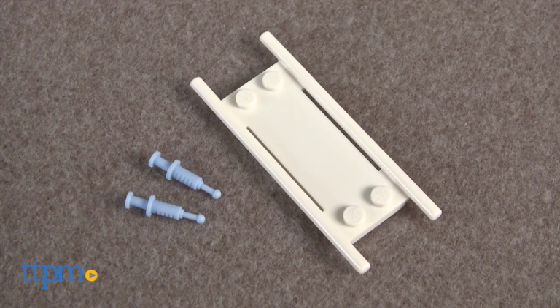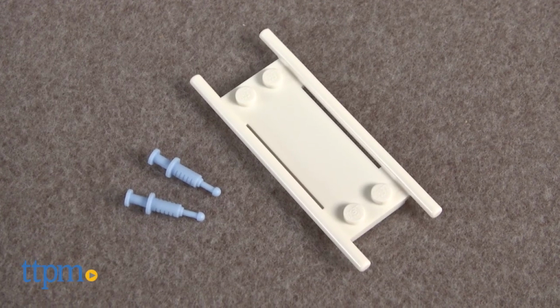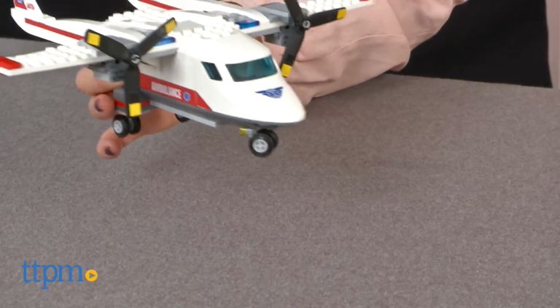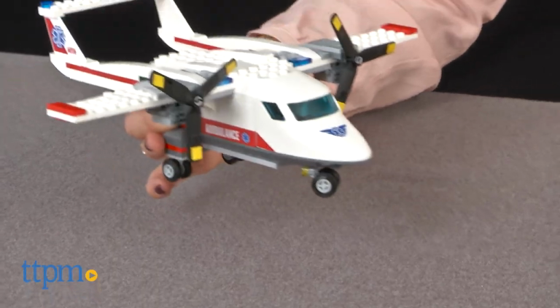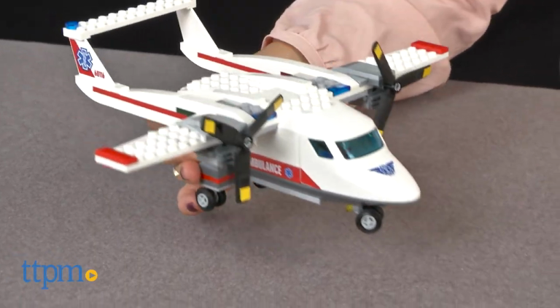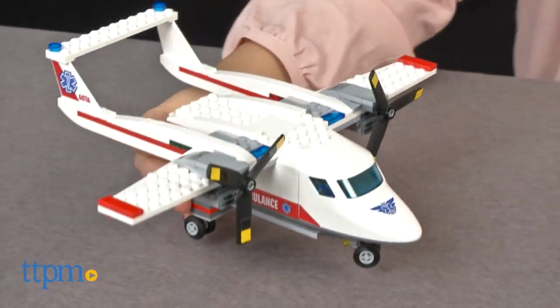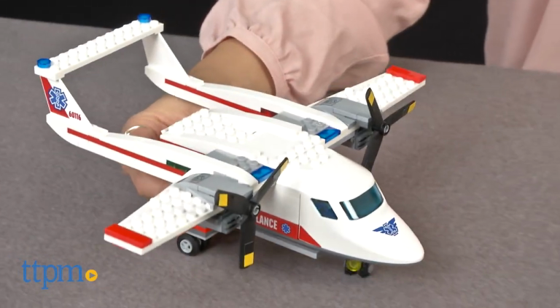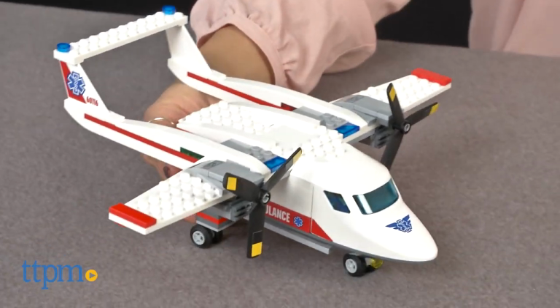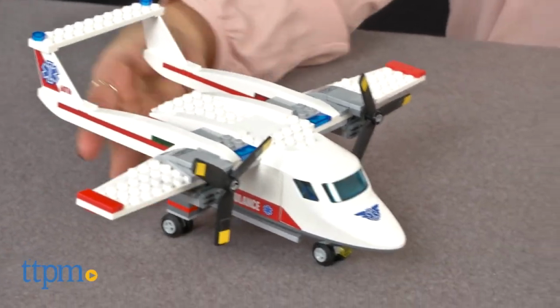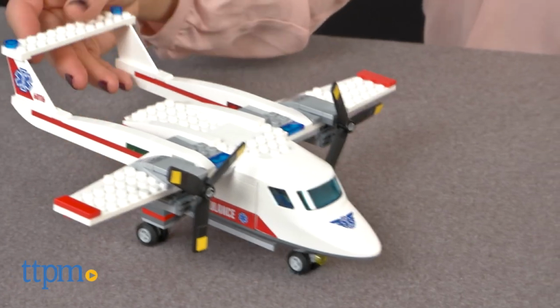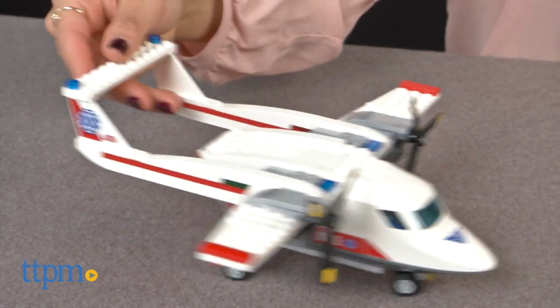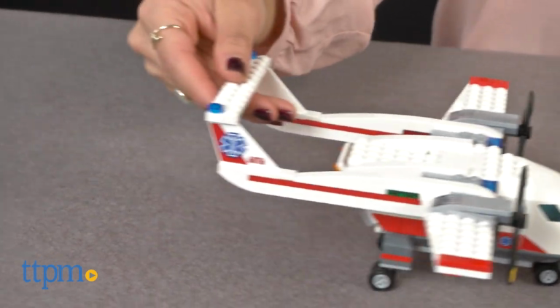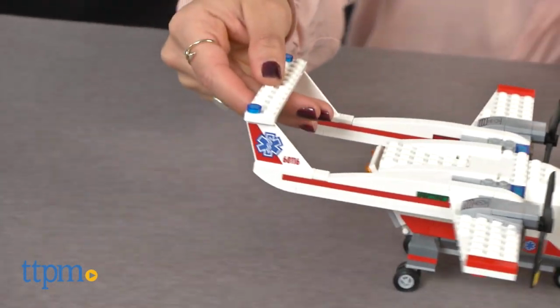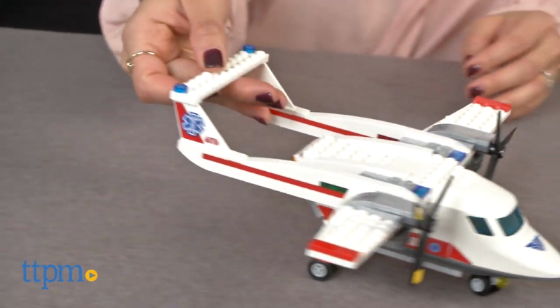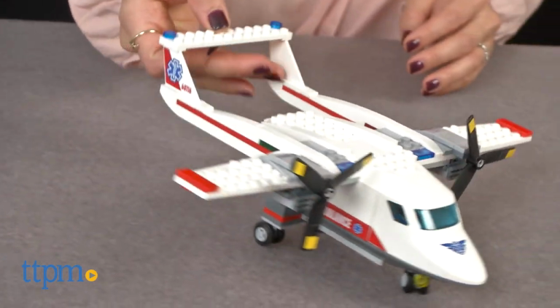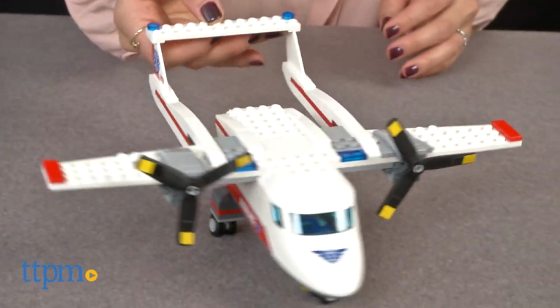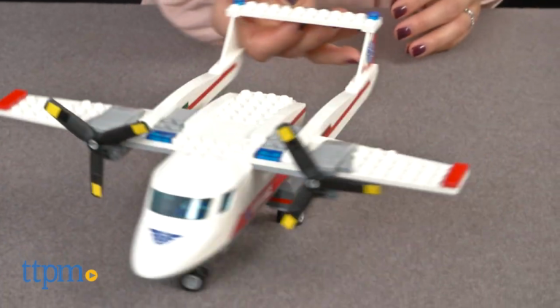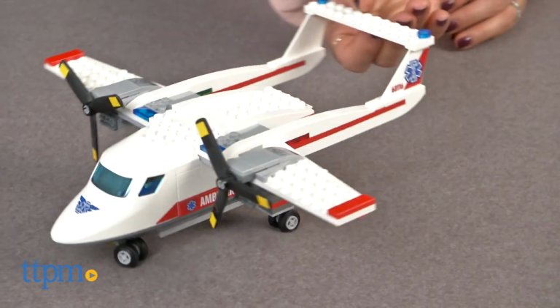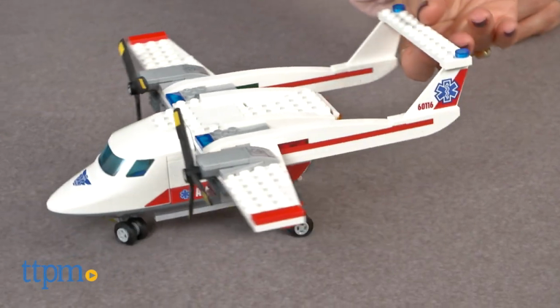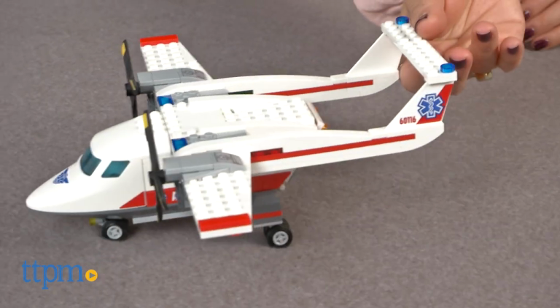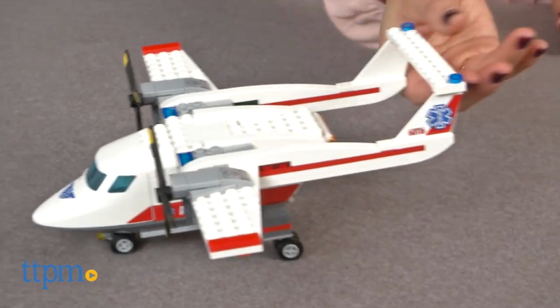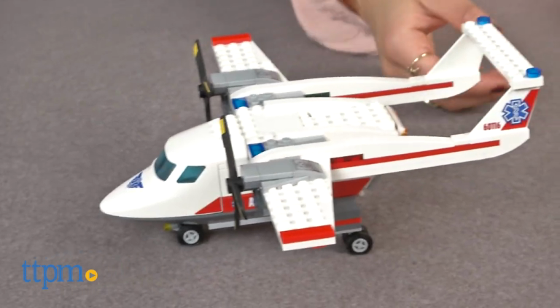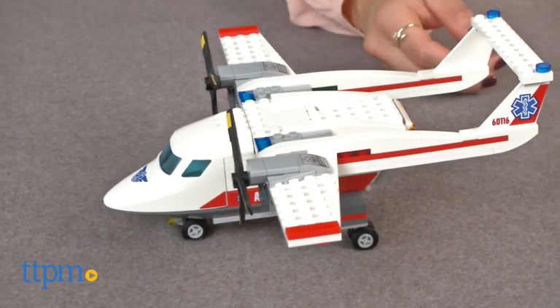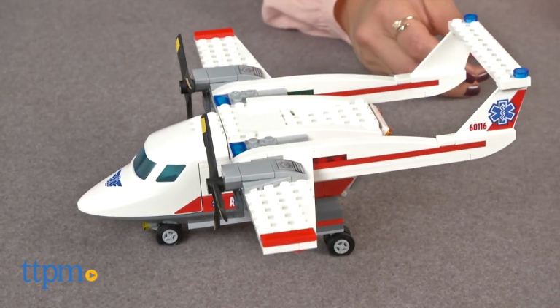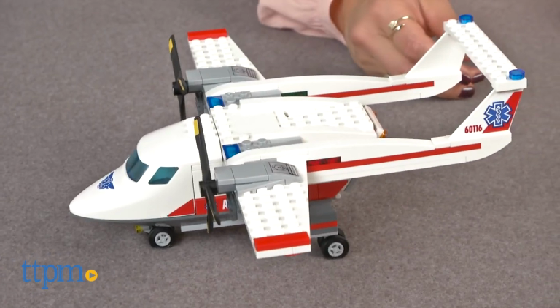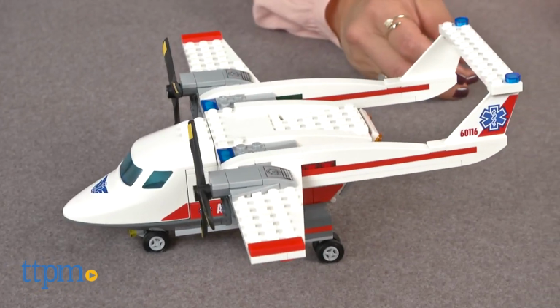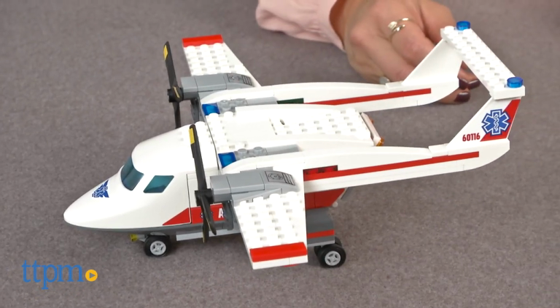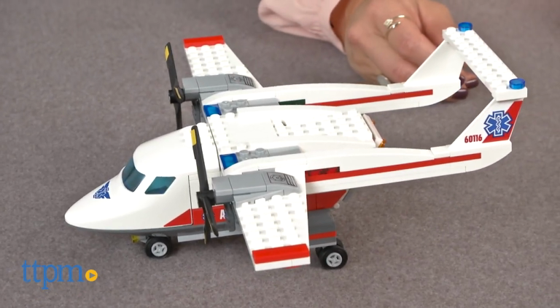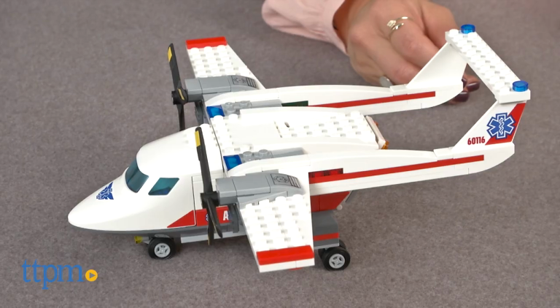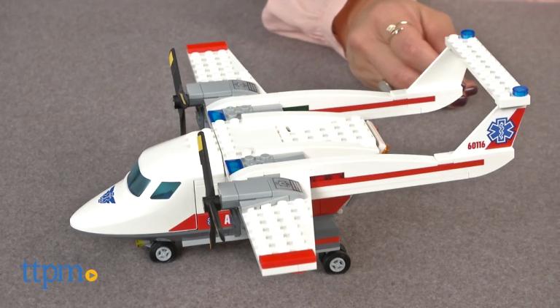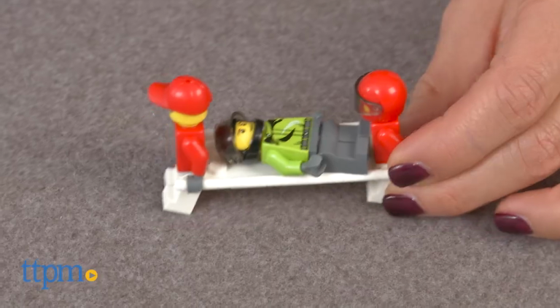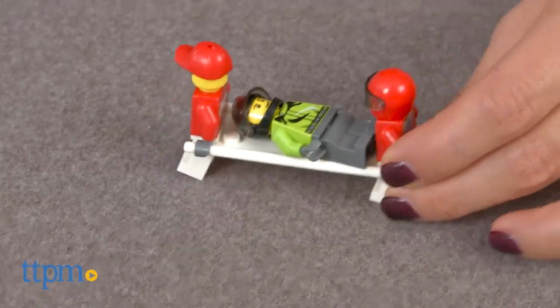This 183 piece set requires assembly. The included instructions are excellent and it took our builders 1 hour and 30 minutes to put together.